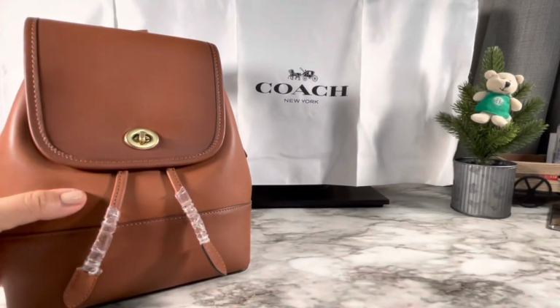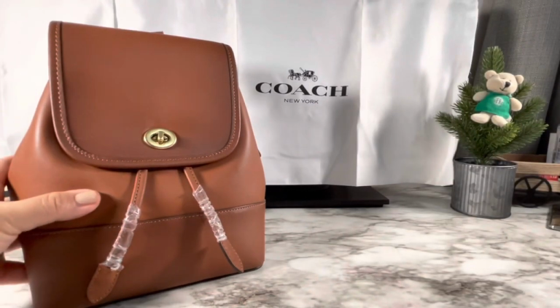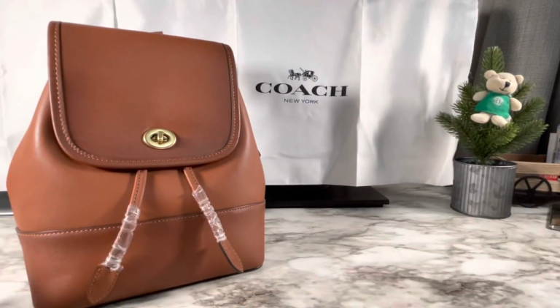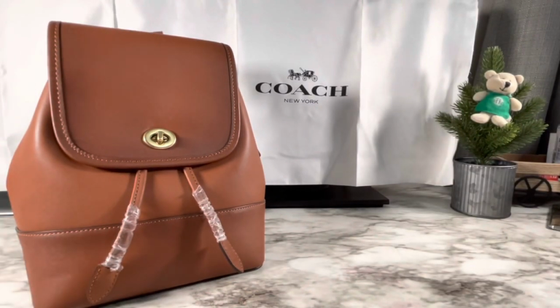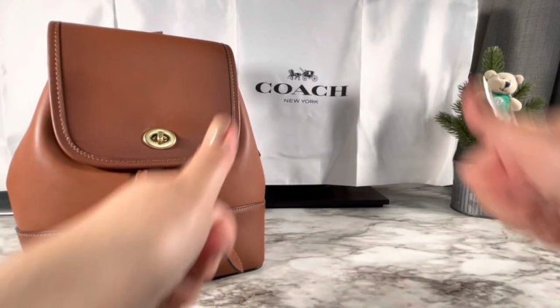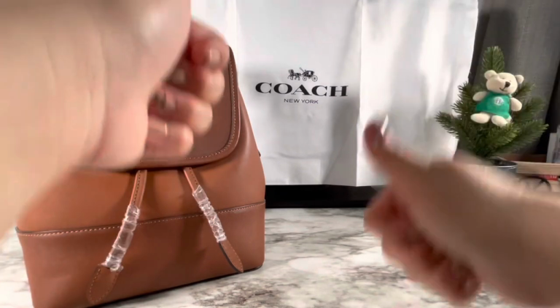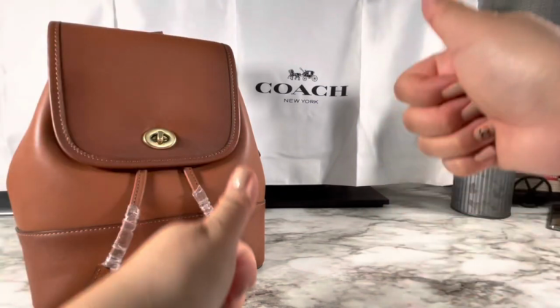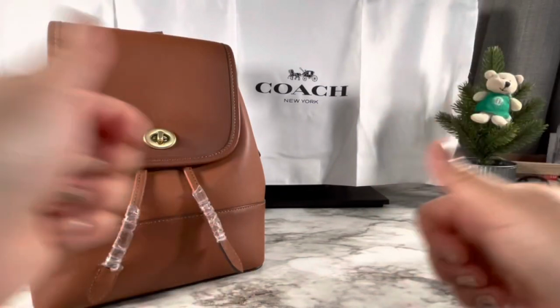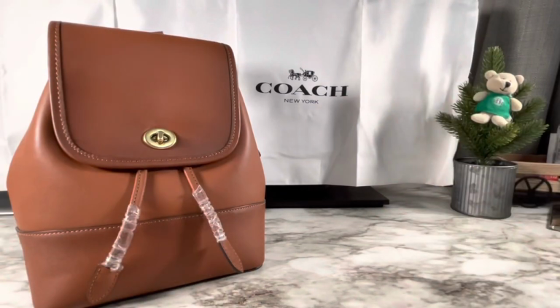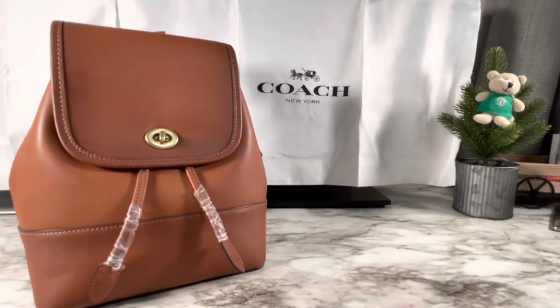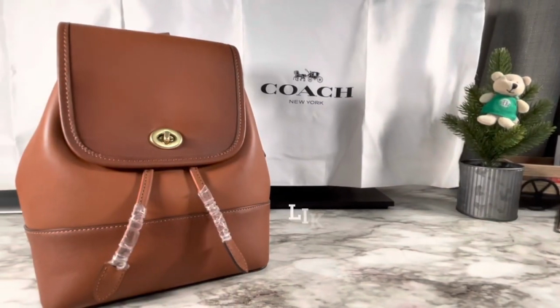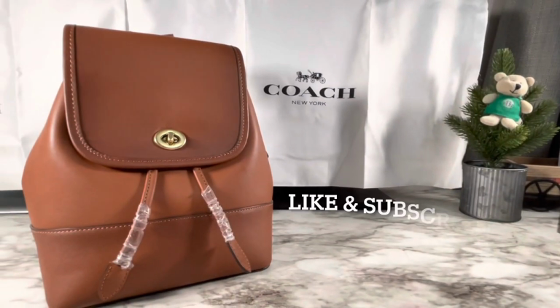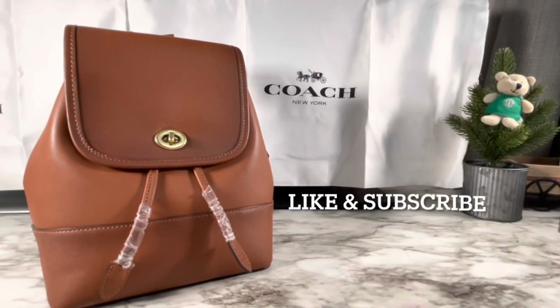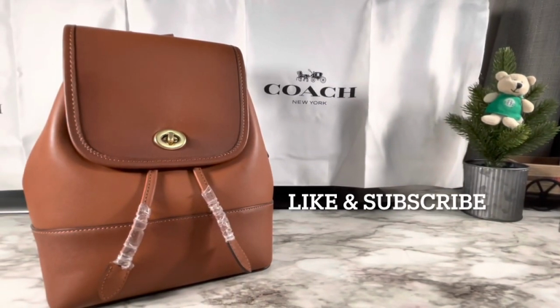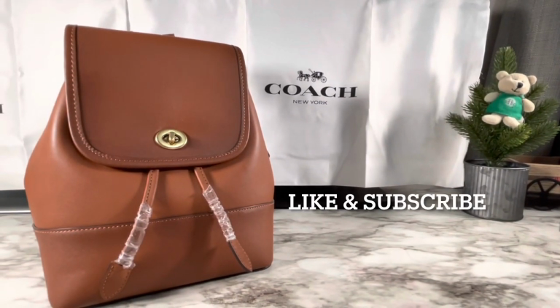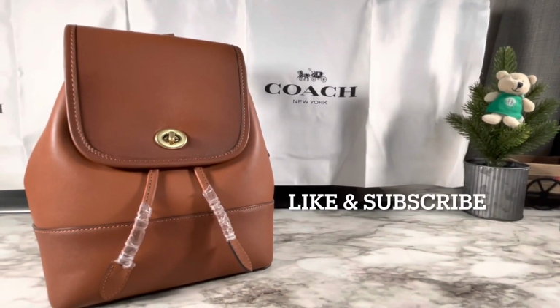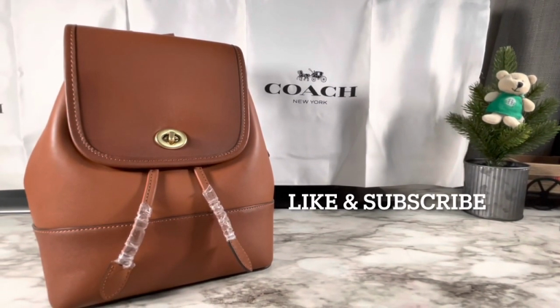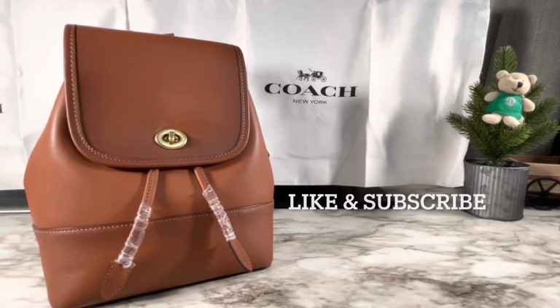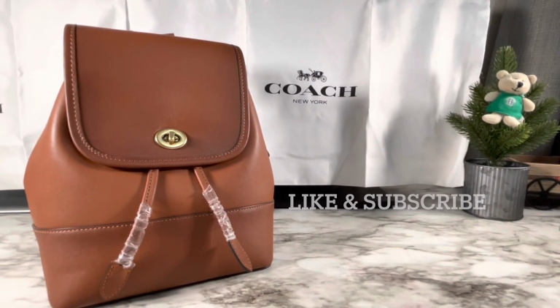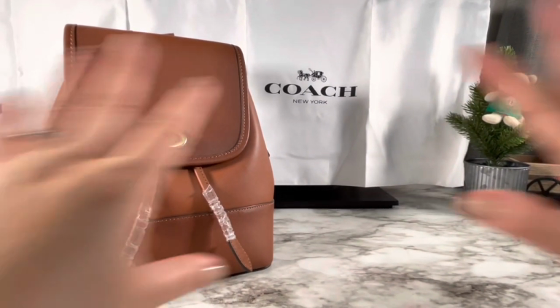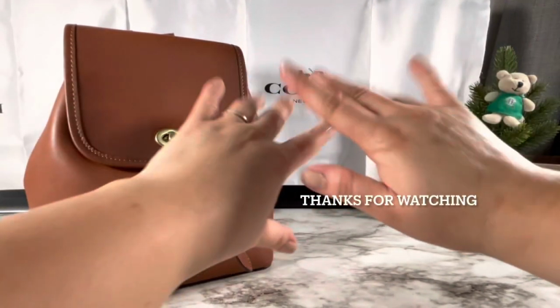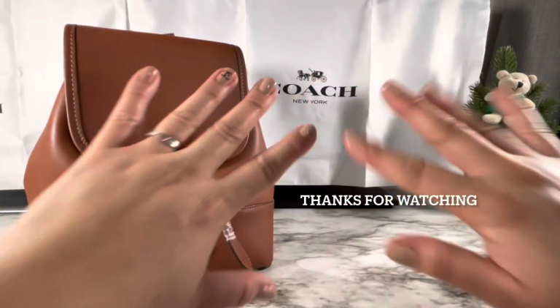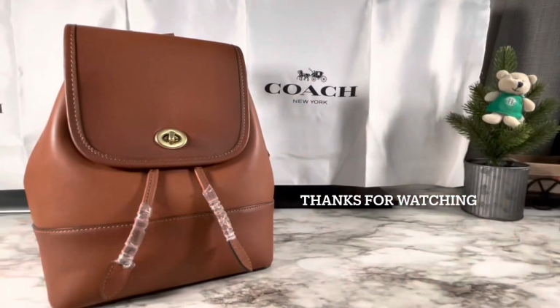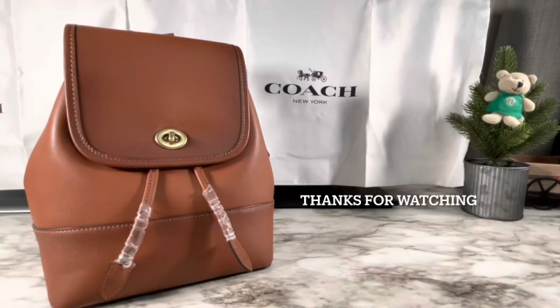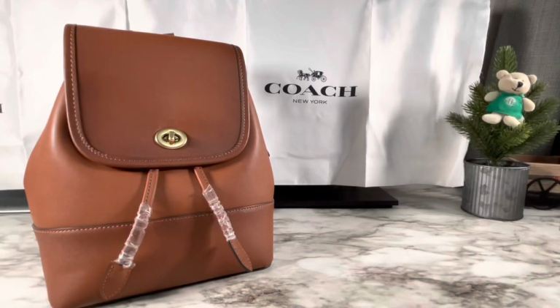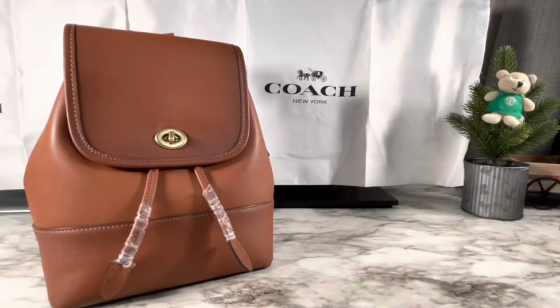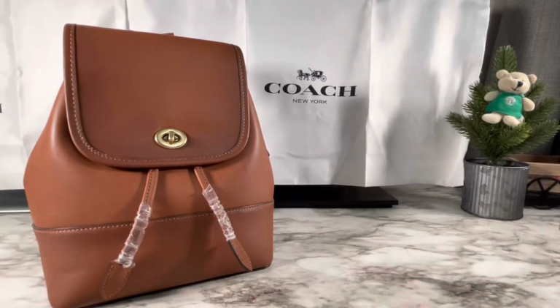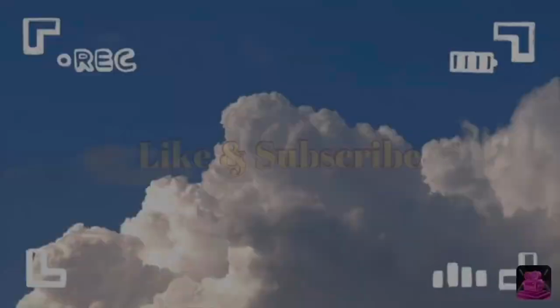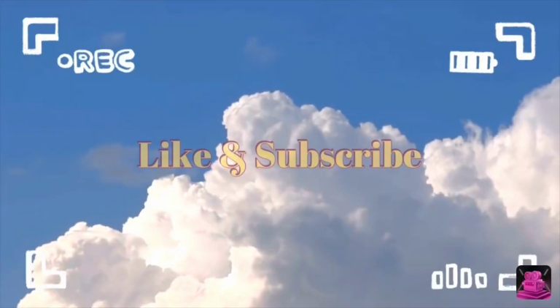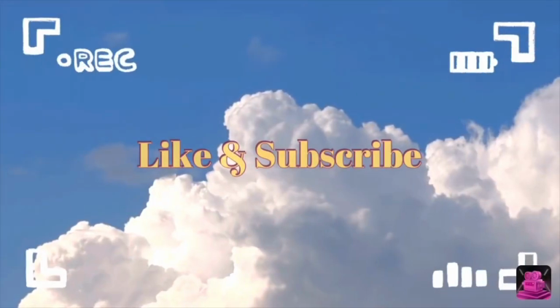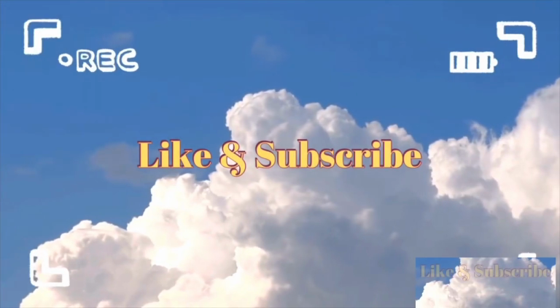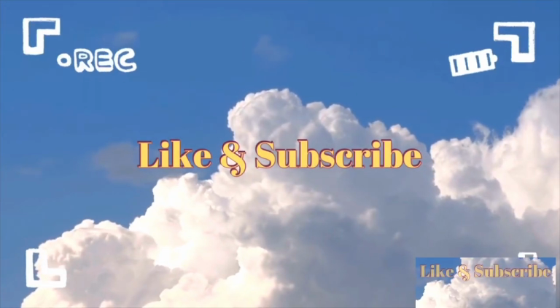If you guys like this video, please like and subscribe, and don't forget to check out my other videos and playlists. Thanks for watching — bye, until next time!